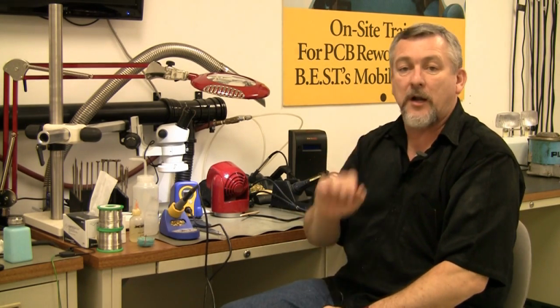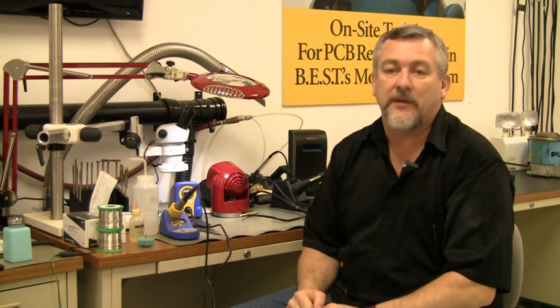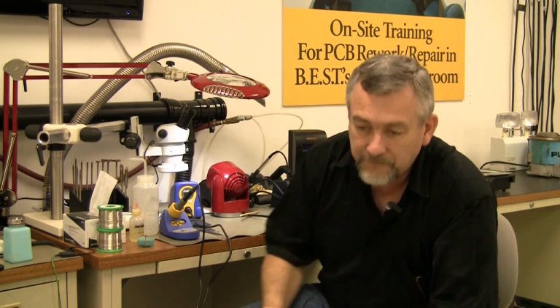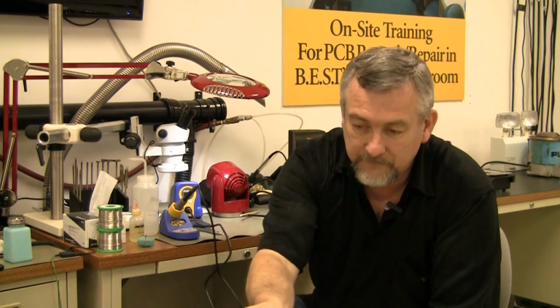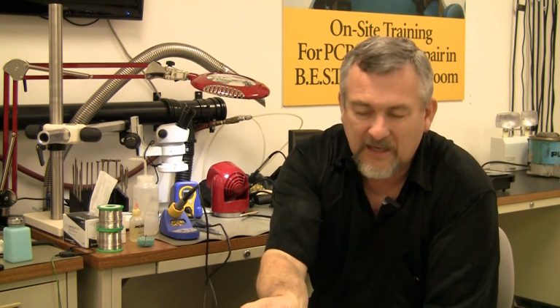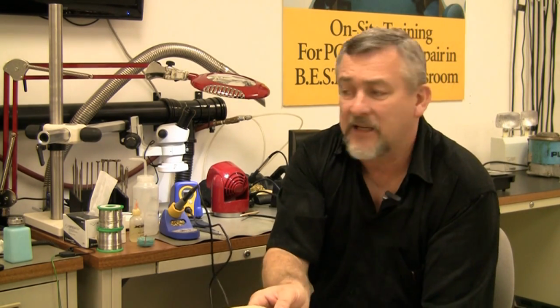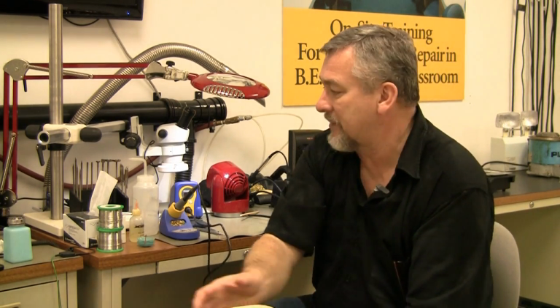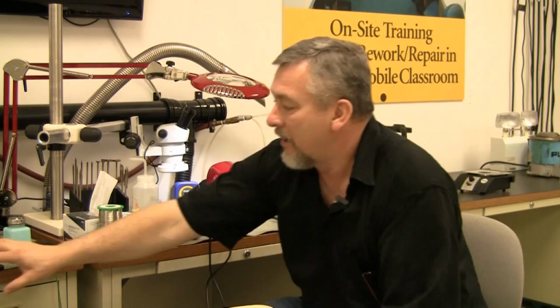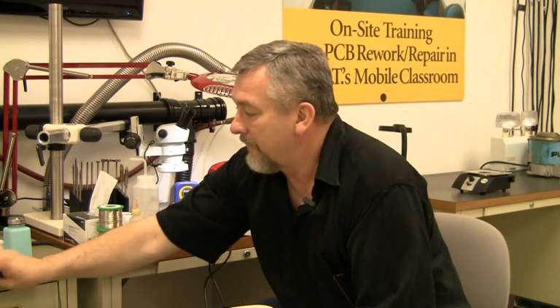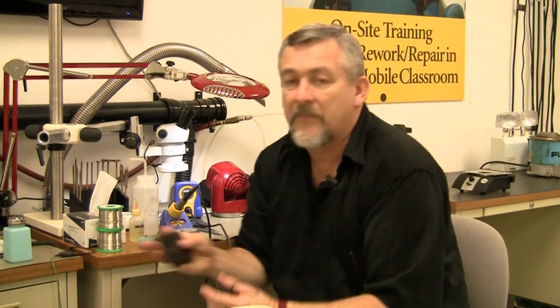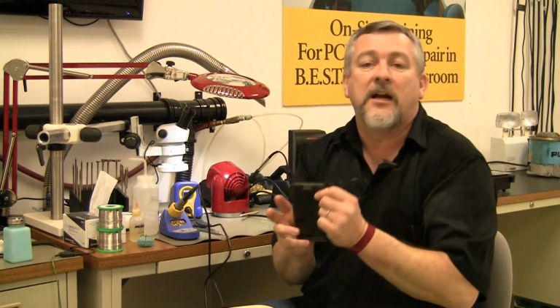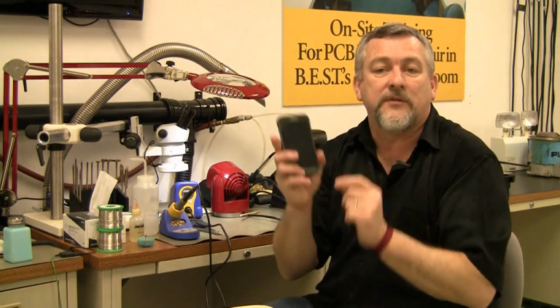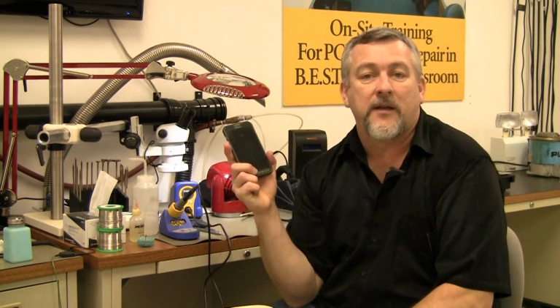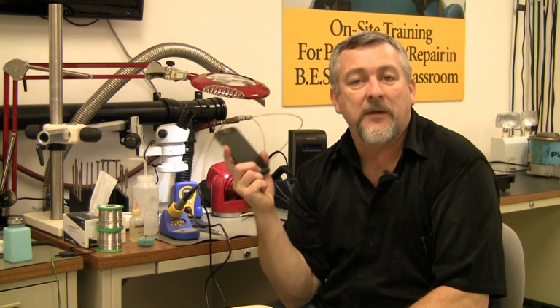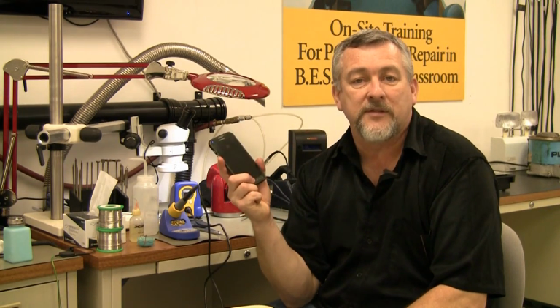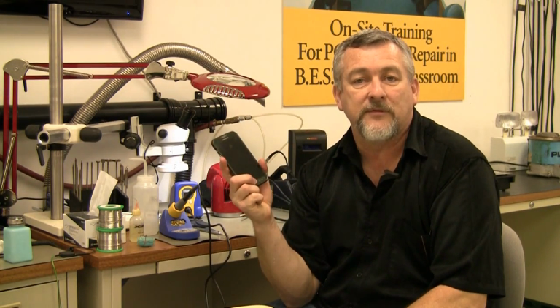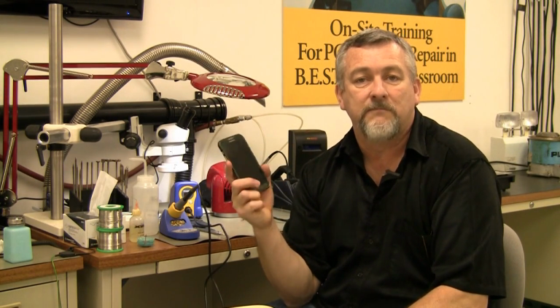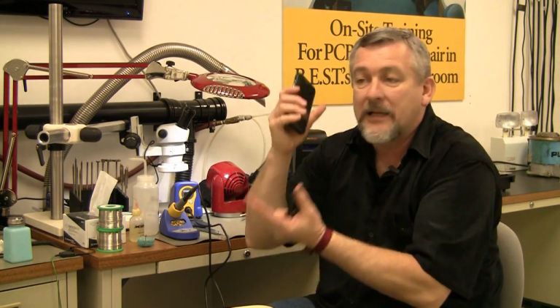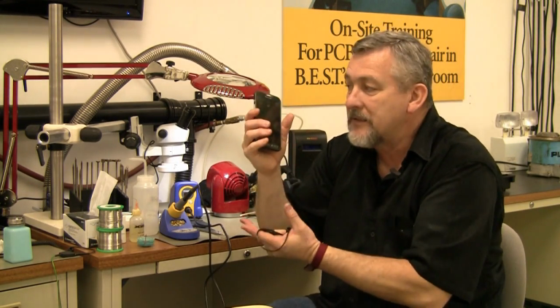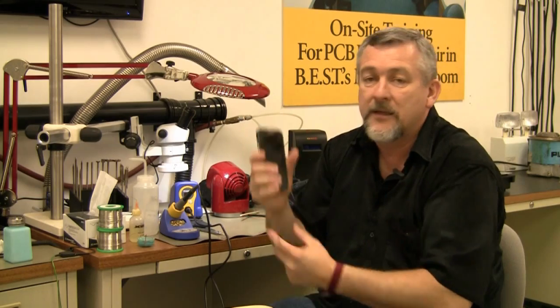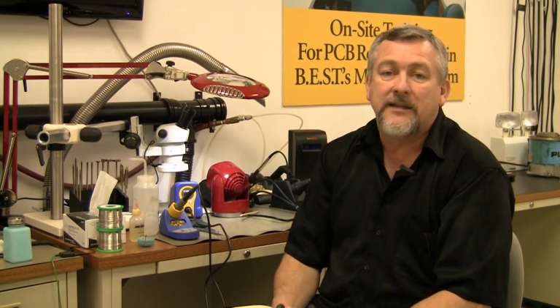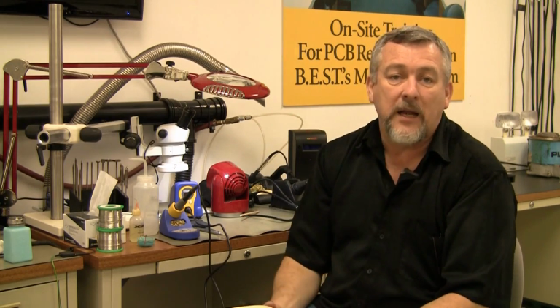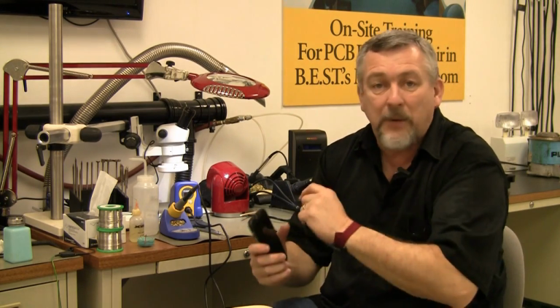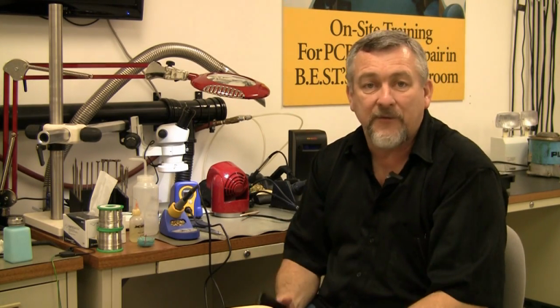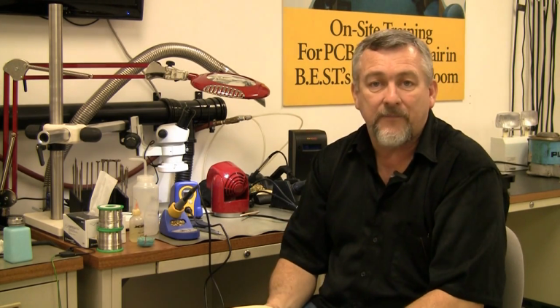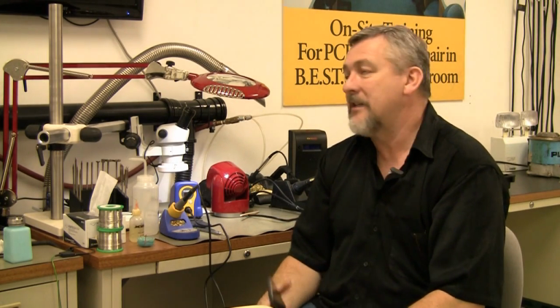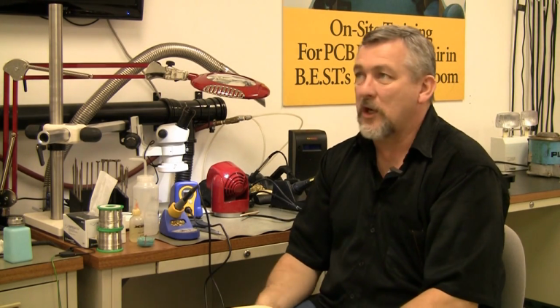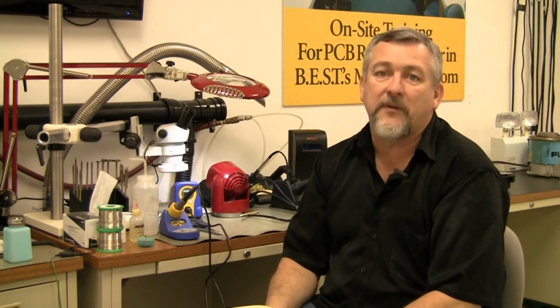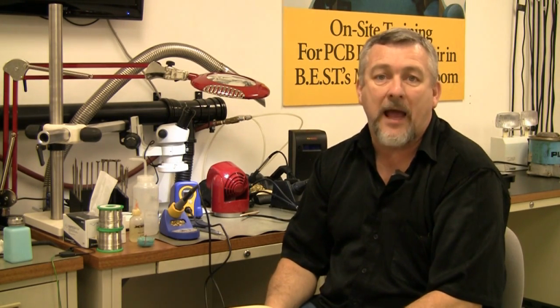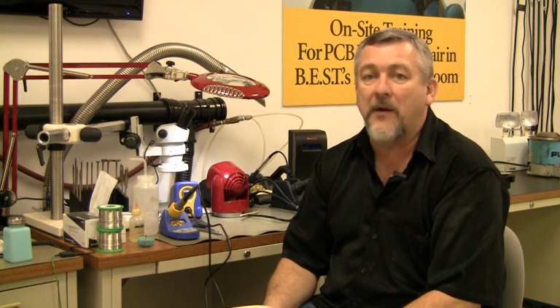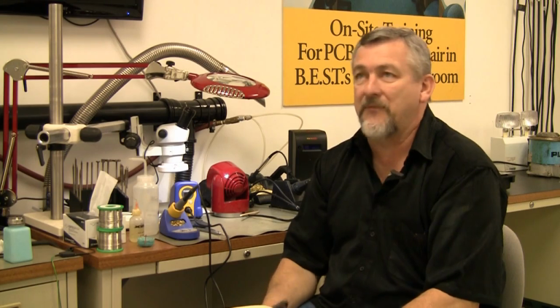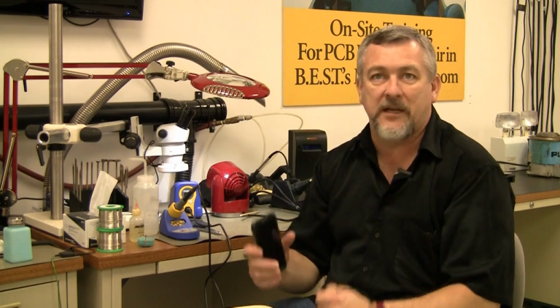Let's start off with static electricity. Remember the original cell phones? Big pieces, didn't do a lot, had buttons on the front. They stayed charged only for about an hour, hour and a half.